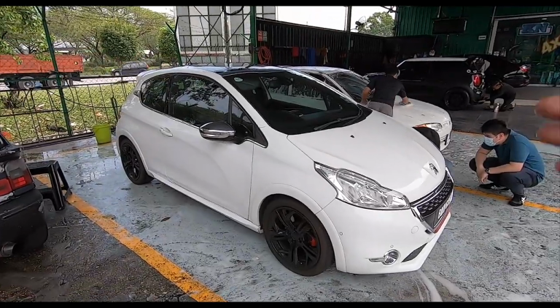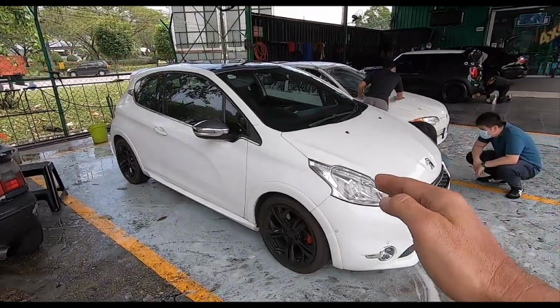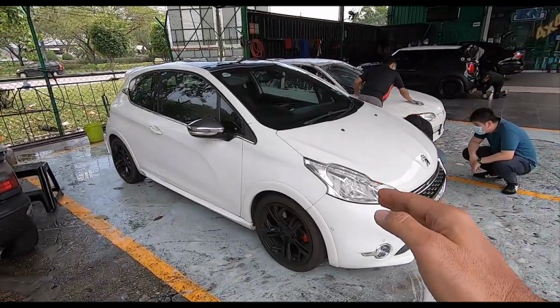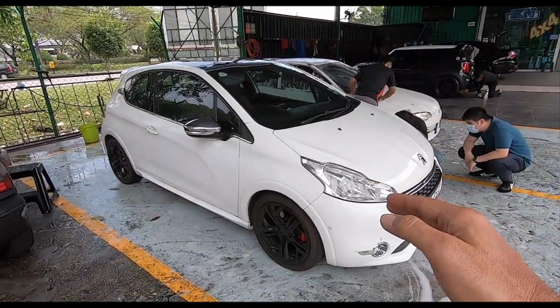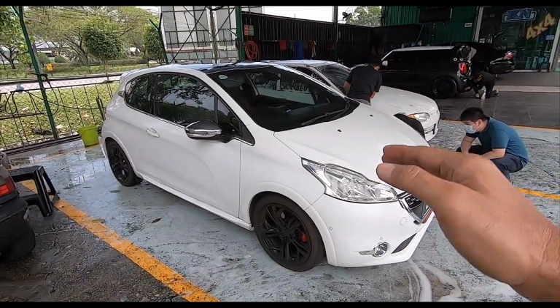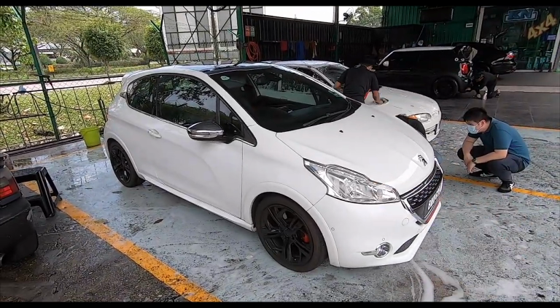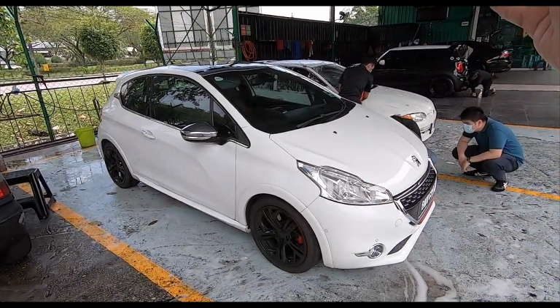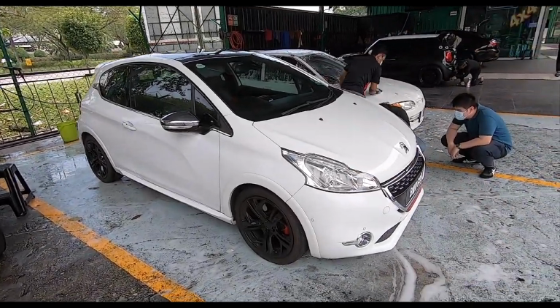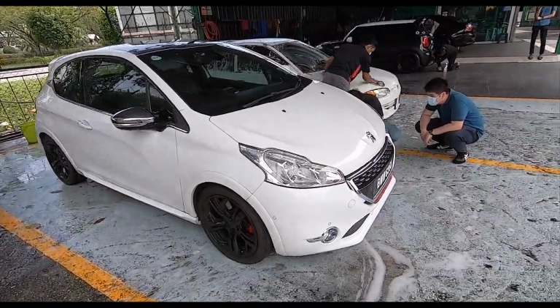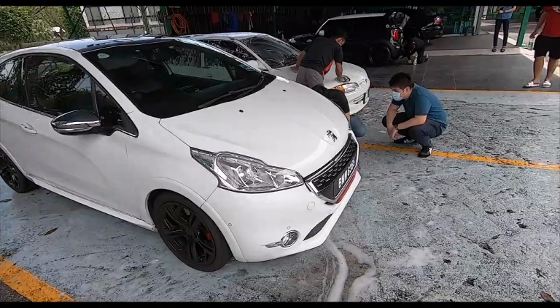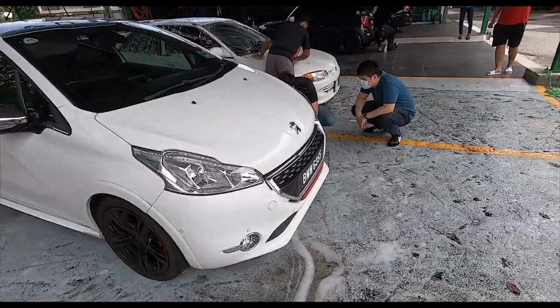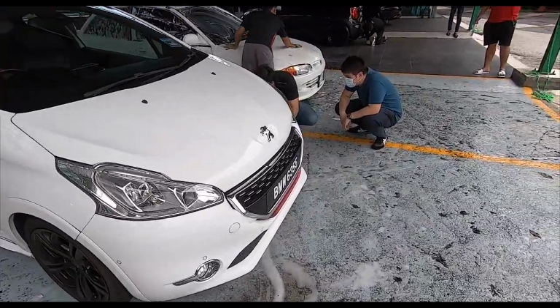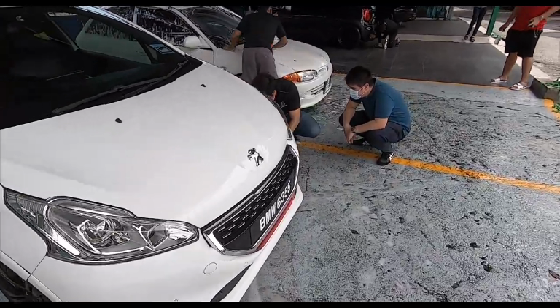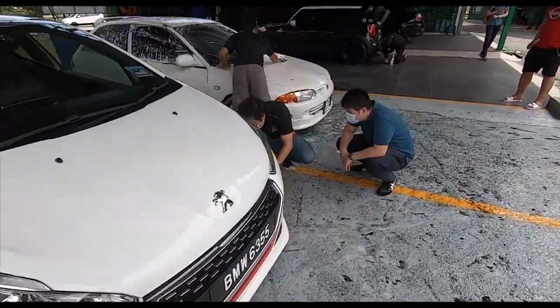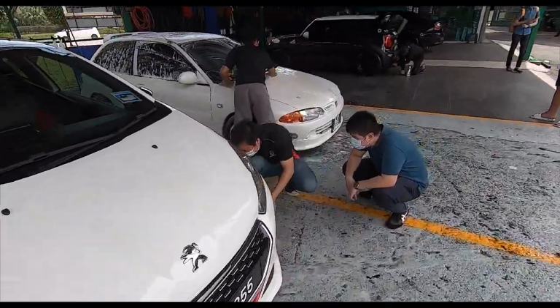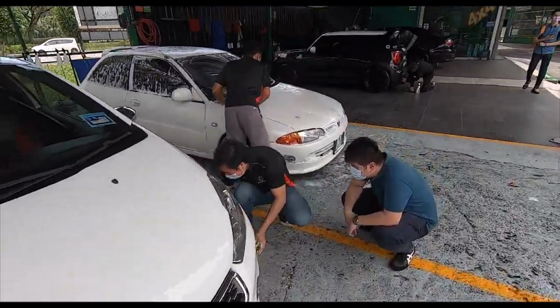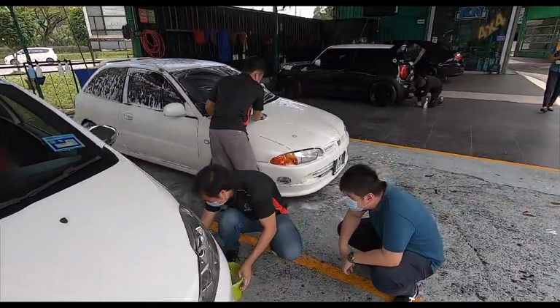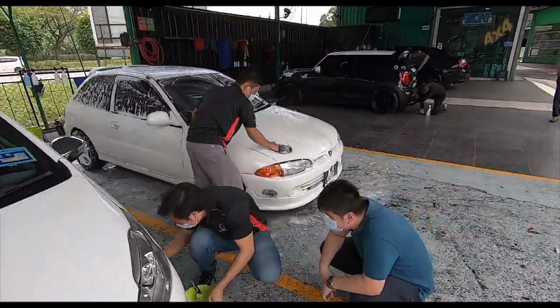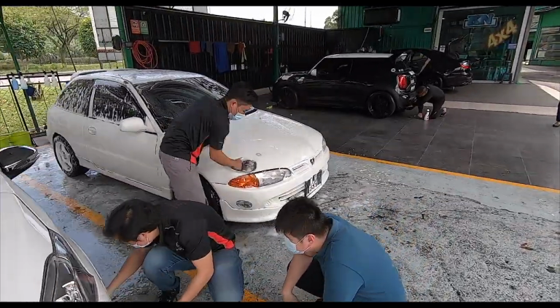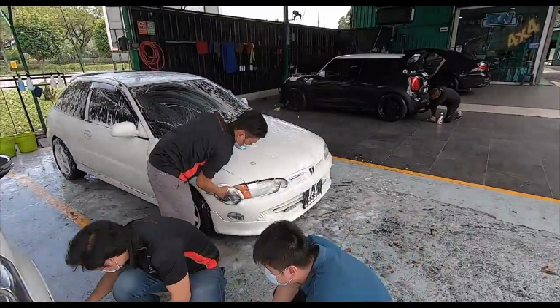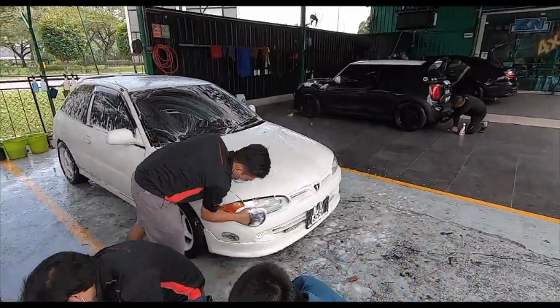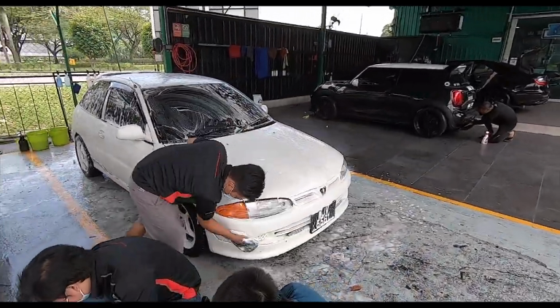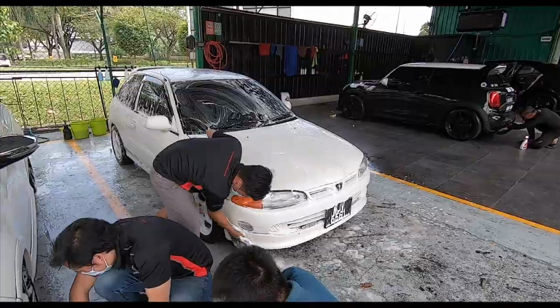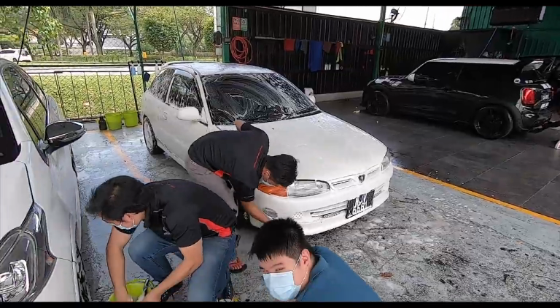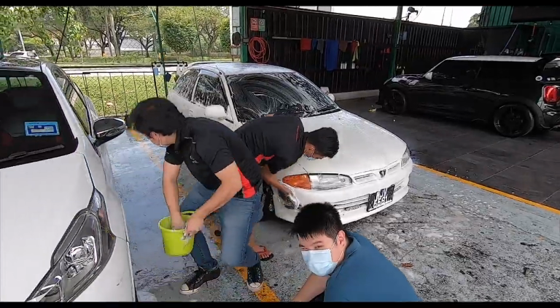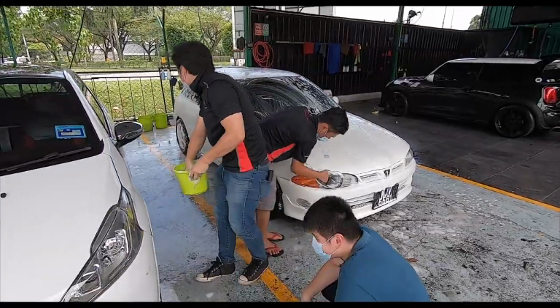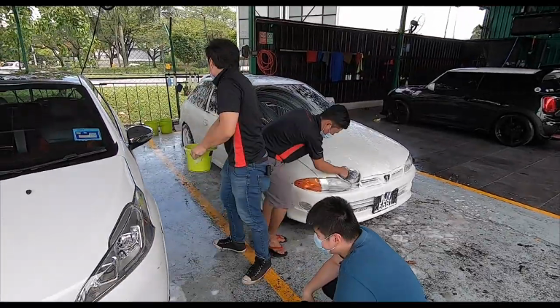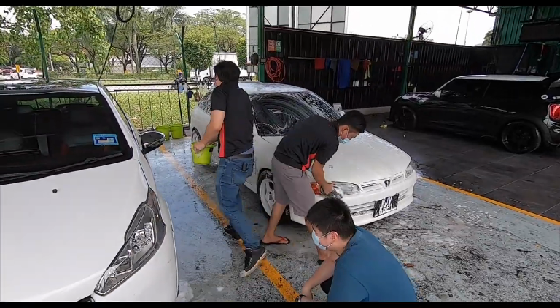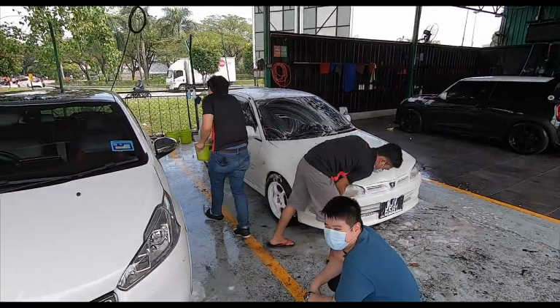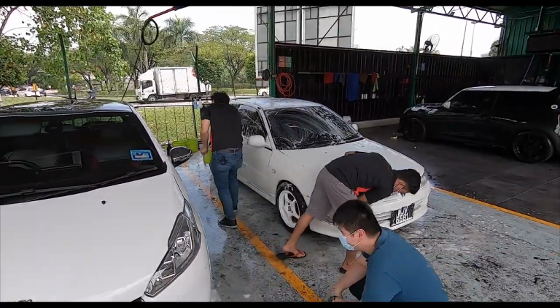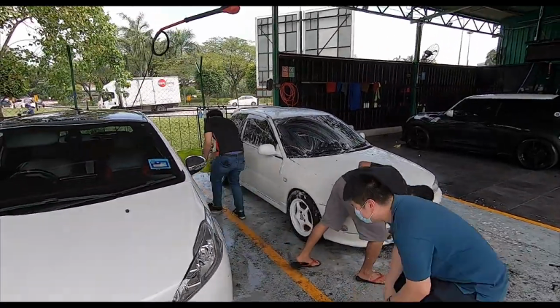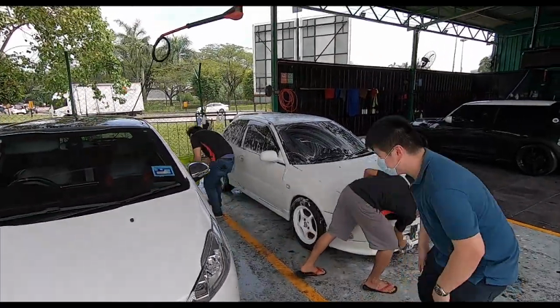Even as dirty as this car is right now, it is still whiter than my car, which is very very scary. But something tells me these guys are all perfectionists. I think they're gonna do a very very good job.